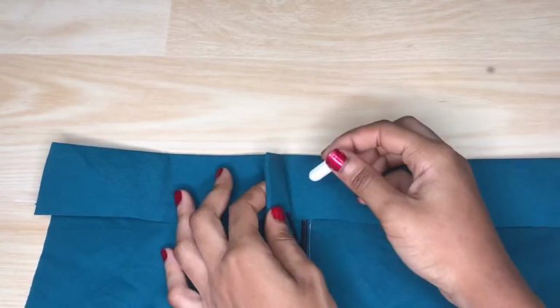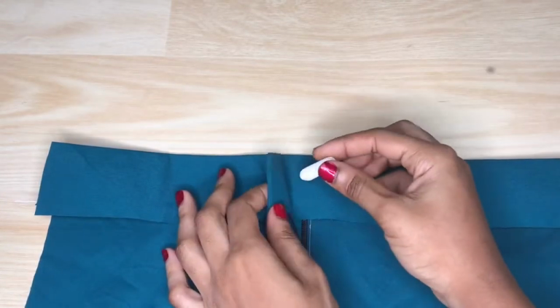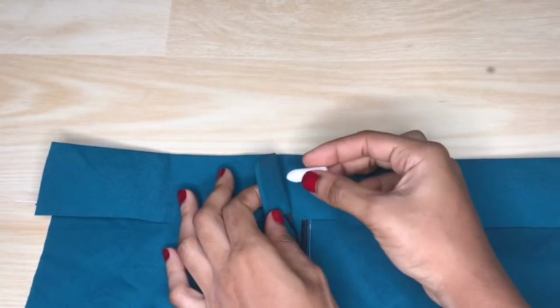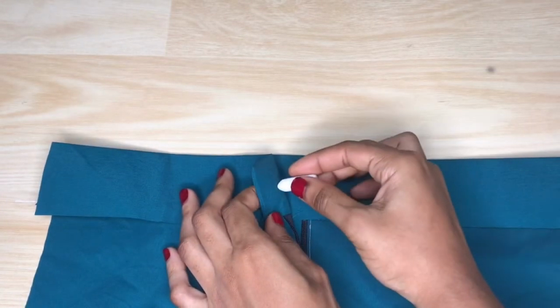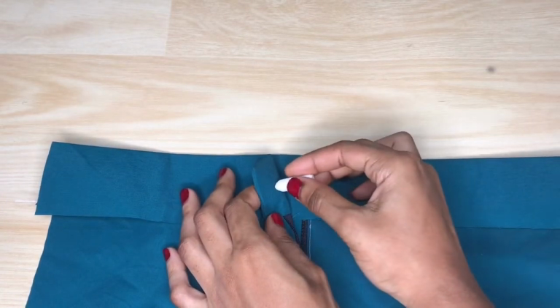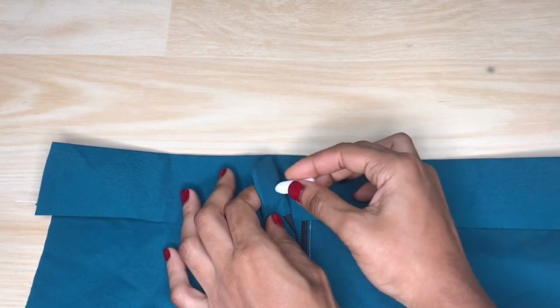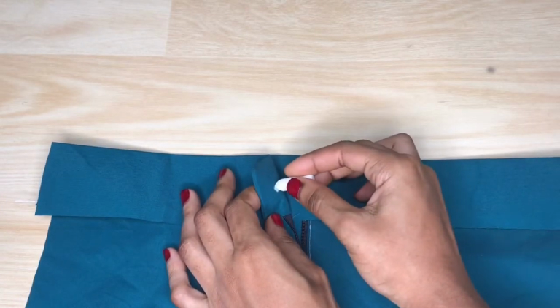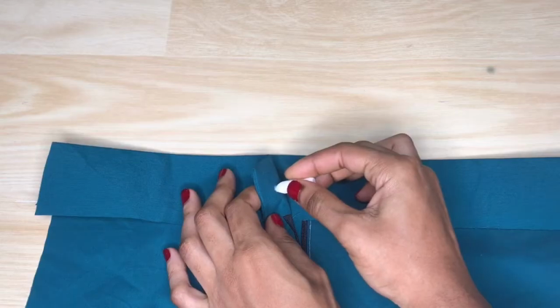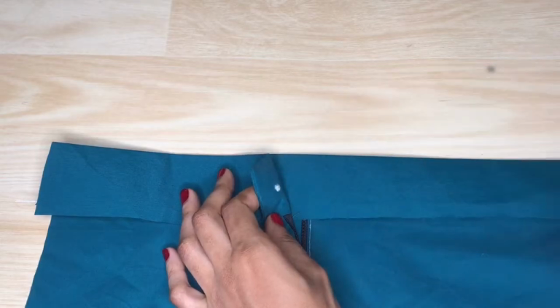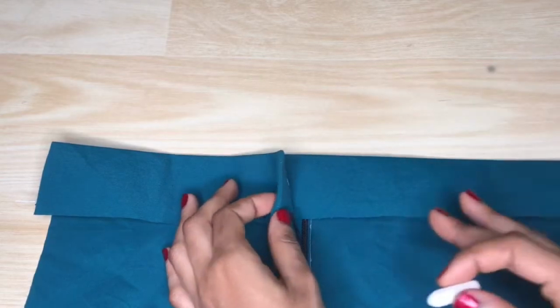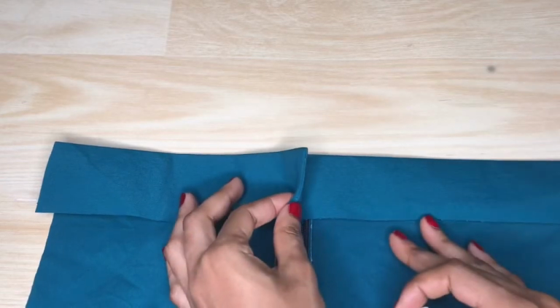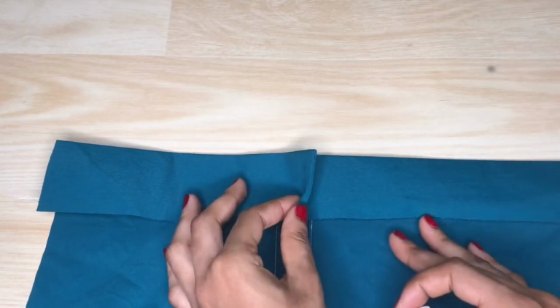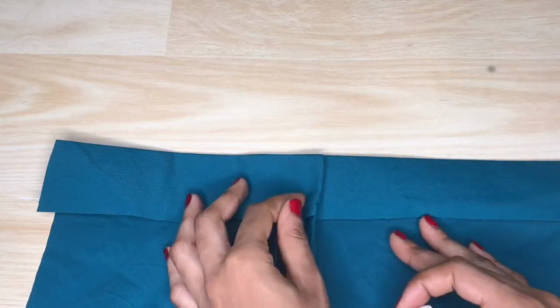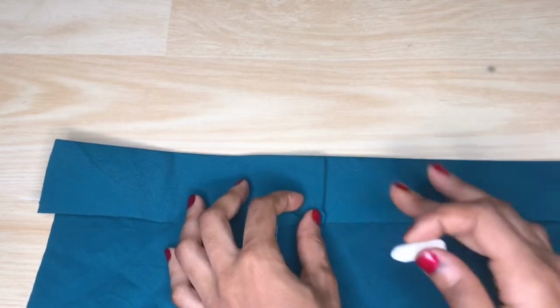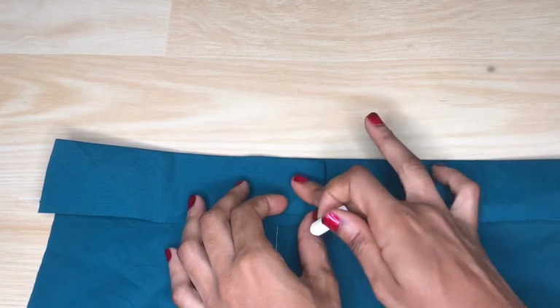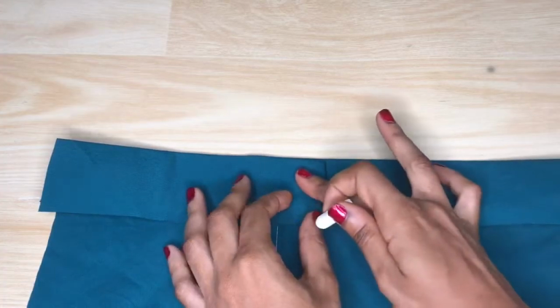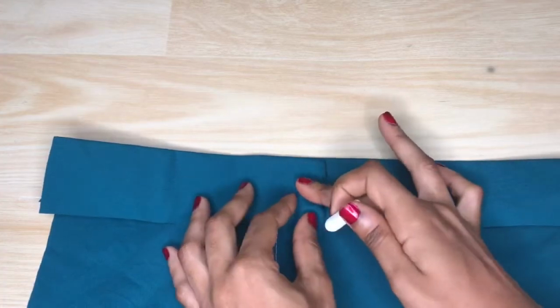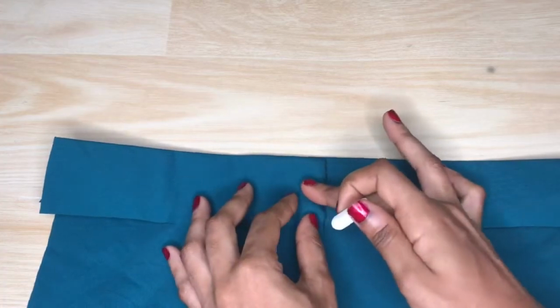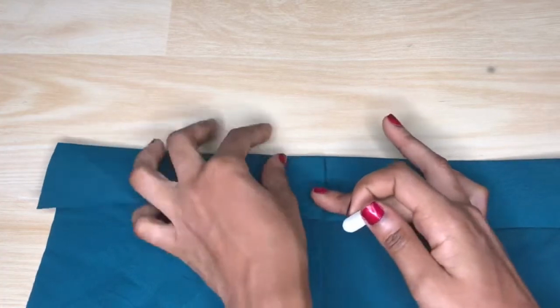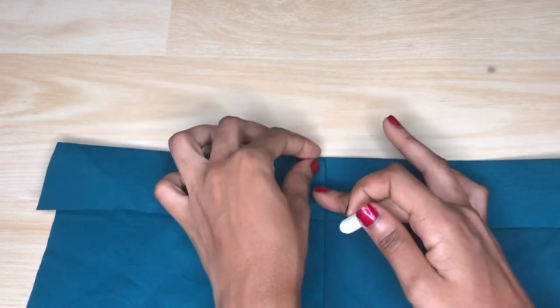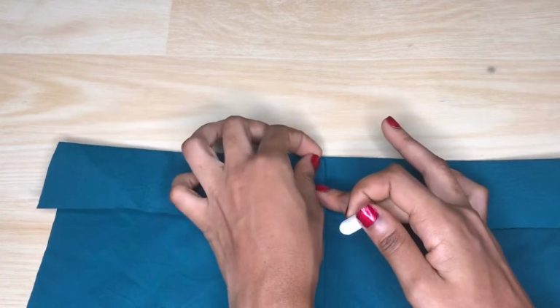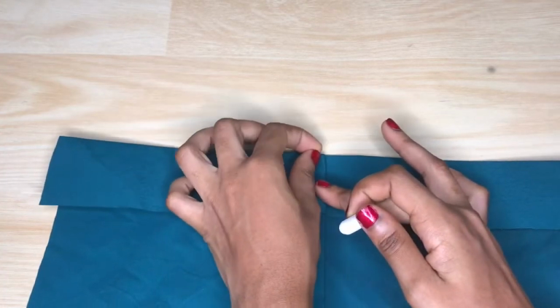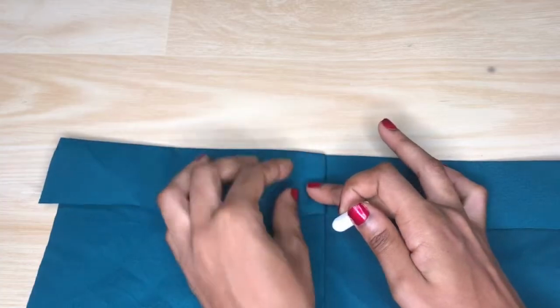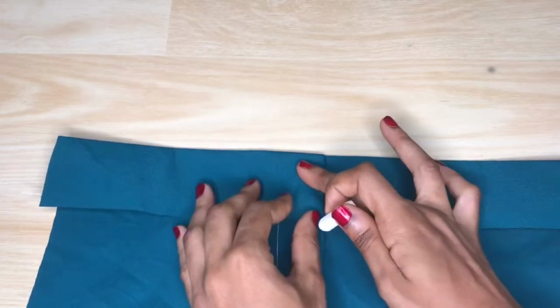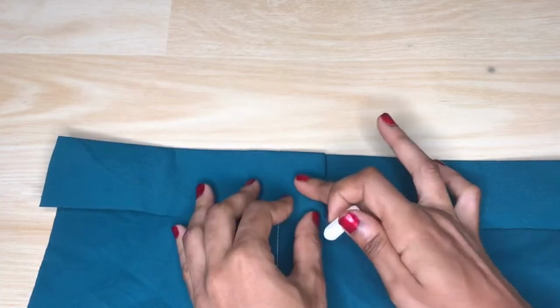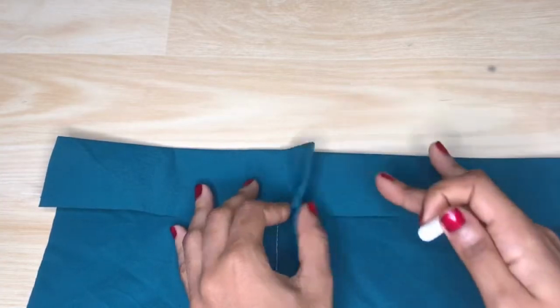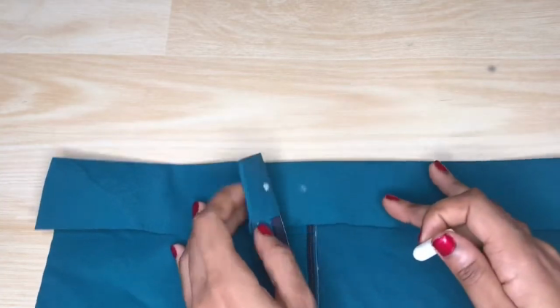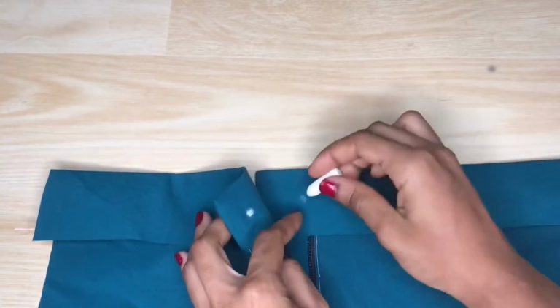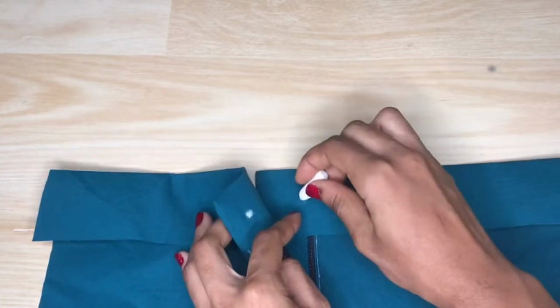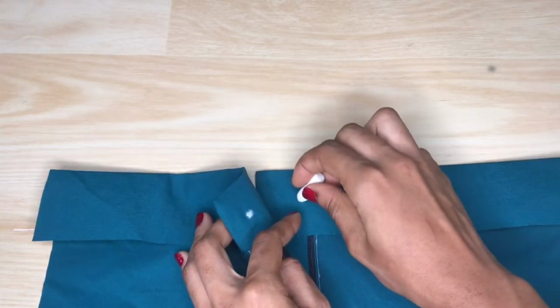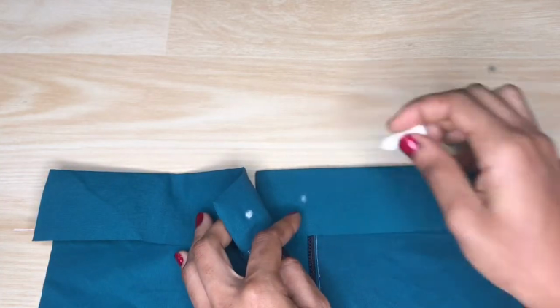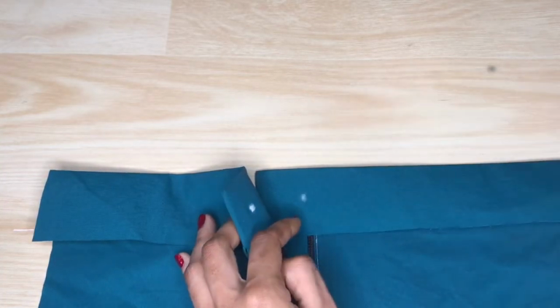I'm going to go ahead to use my chalk to mark out where I want it to be on the band — on one side of the band — and transfer it to the other side of the band.